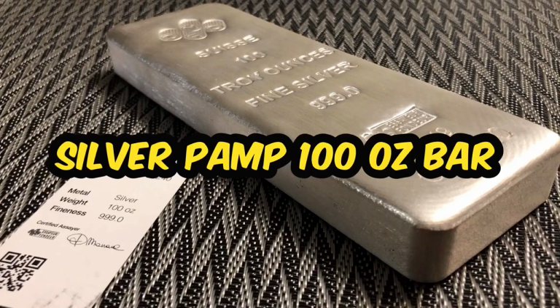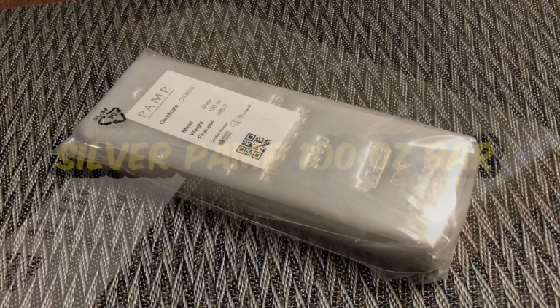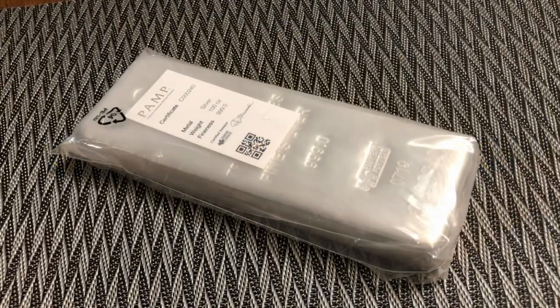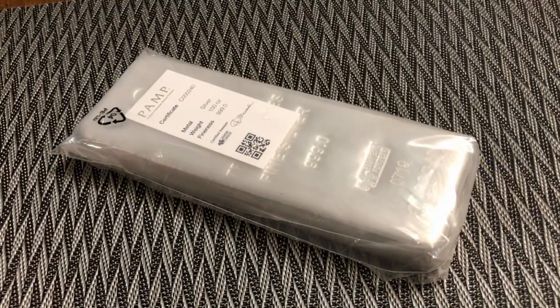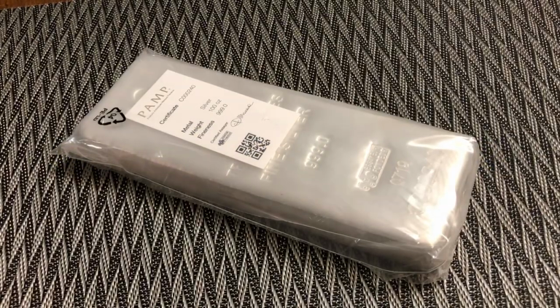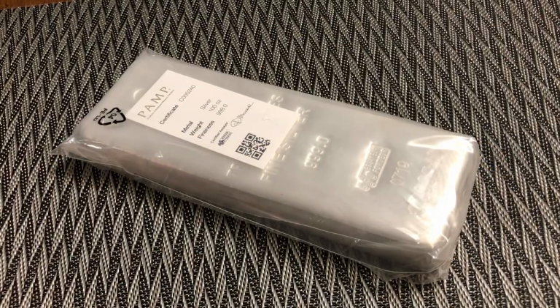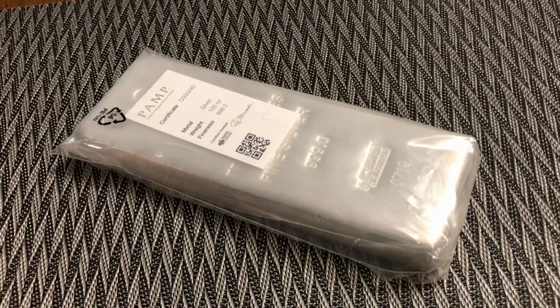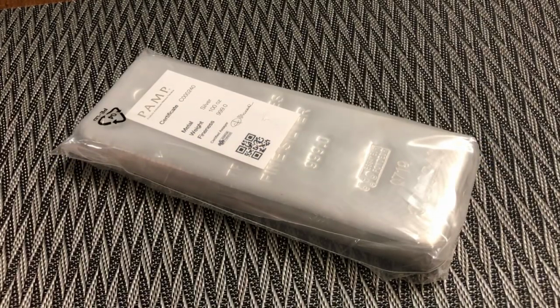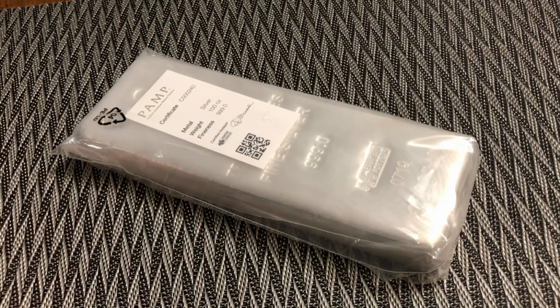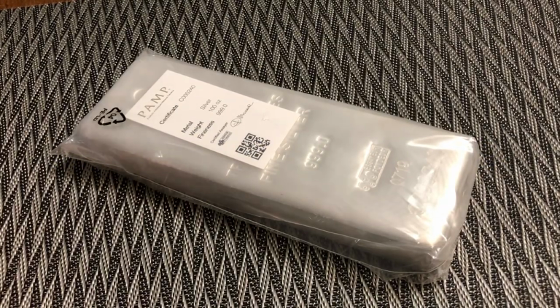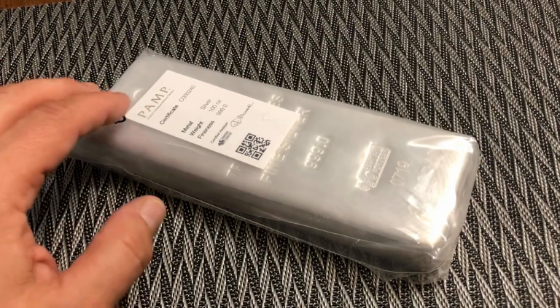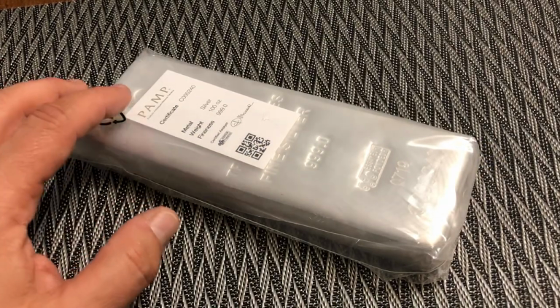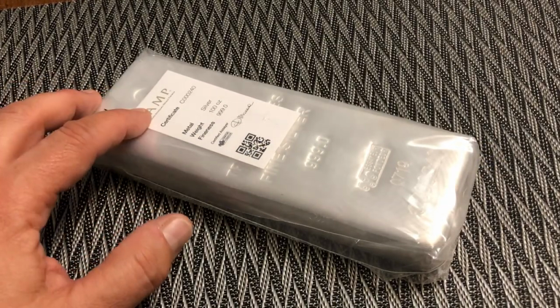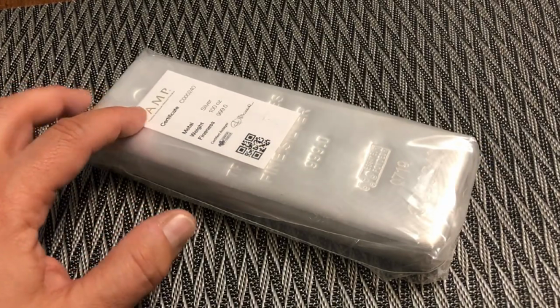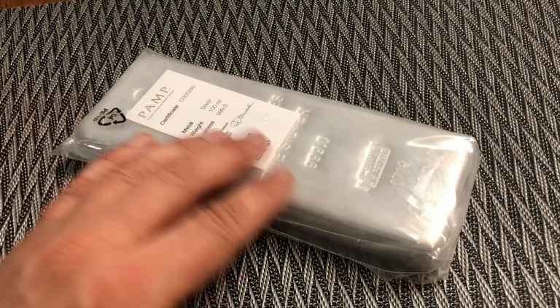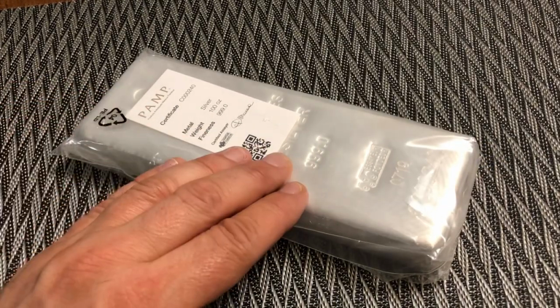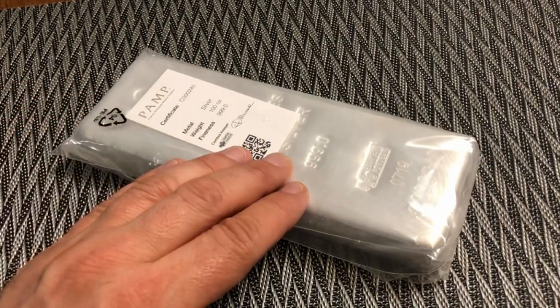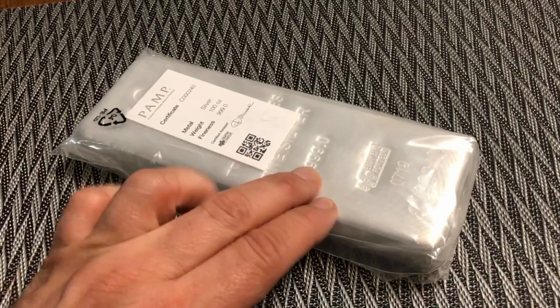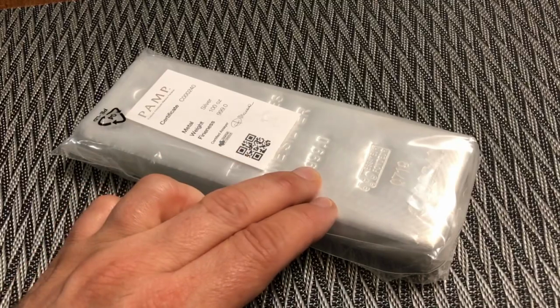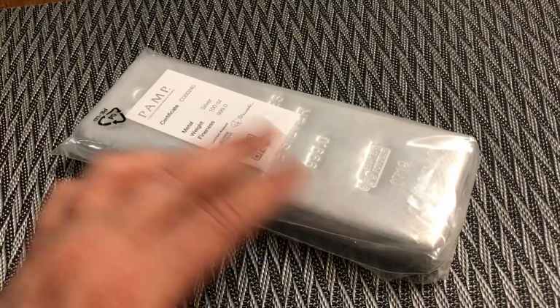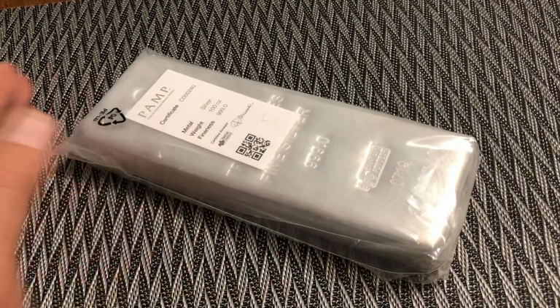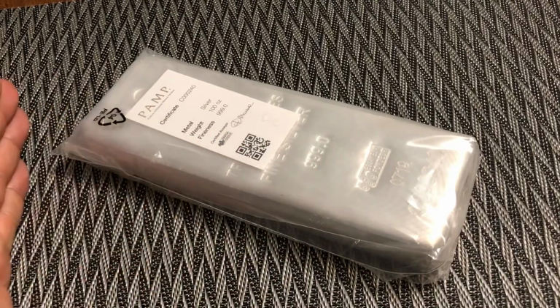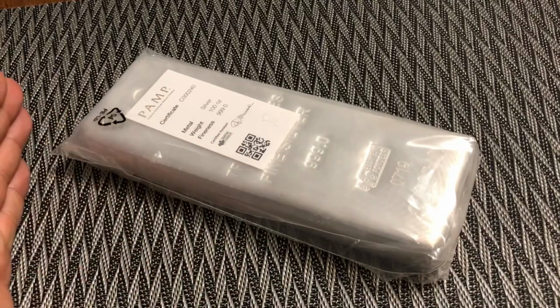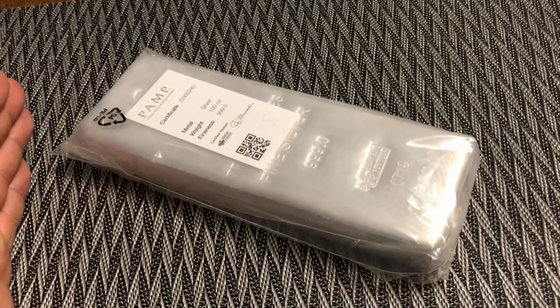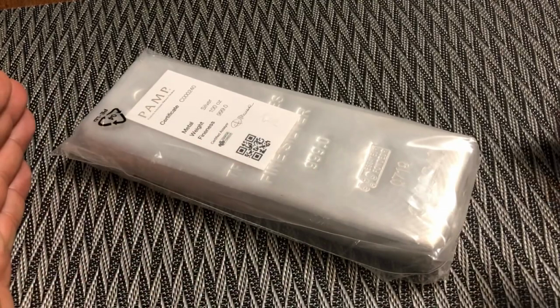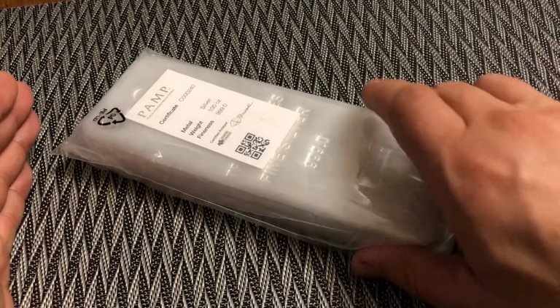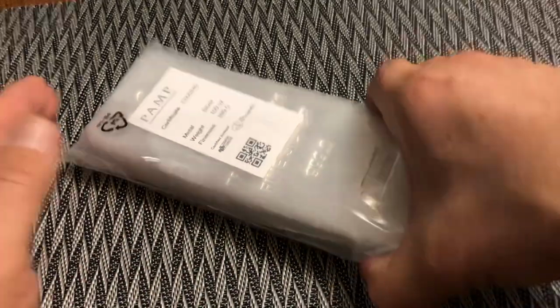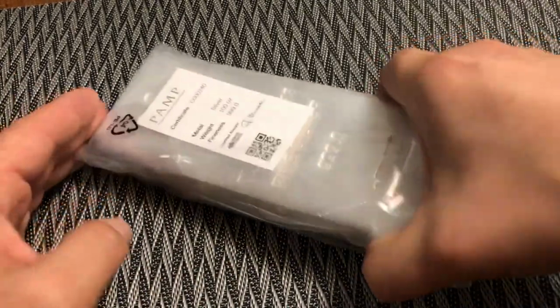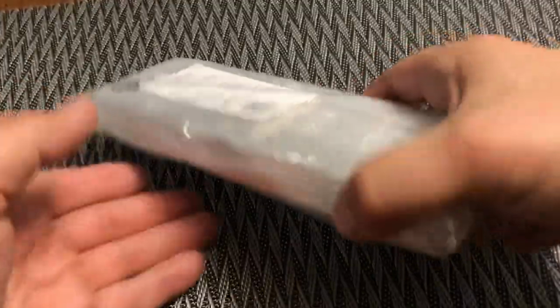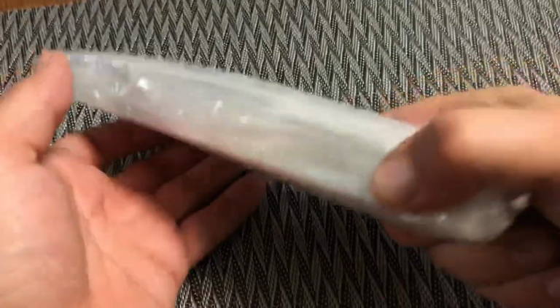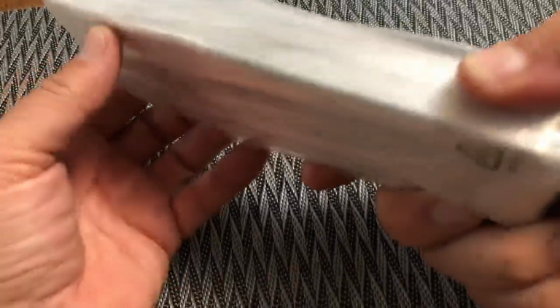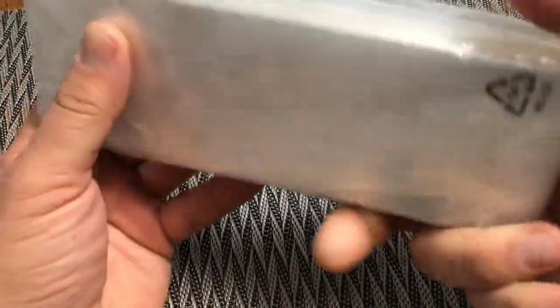Welcome to Silver Flyer and the quick bullion review. This is the PAMP 100 ounce triple nine fine silver bar that I've just received and added to my stack.